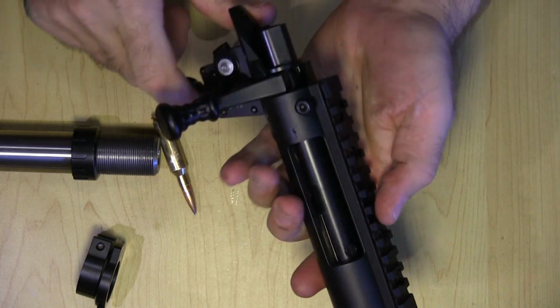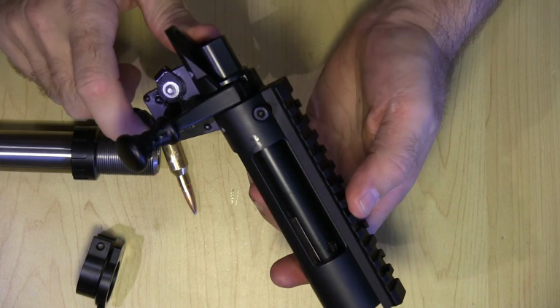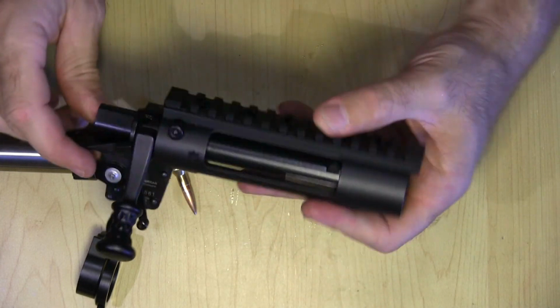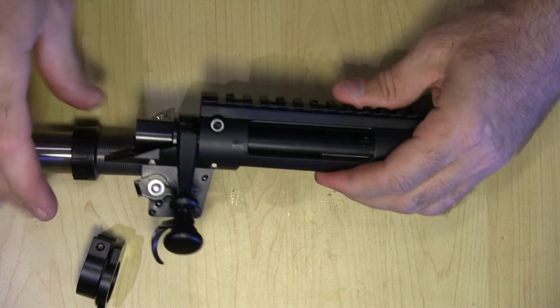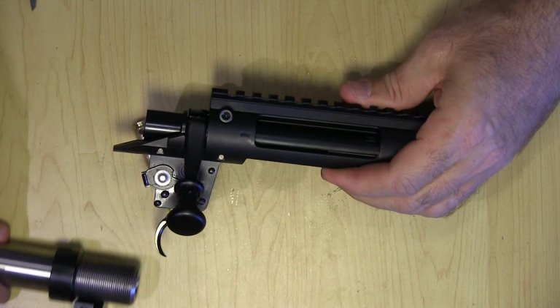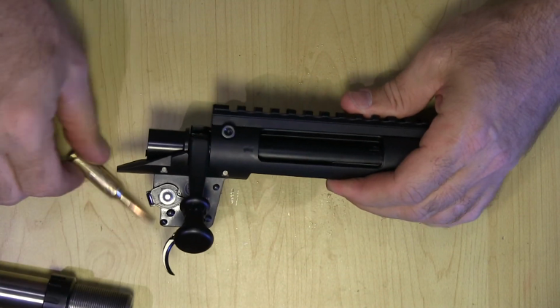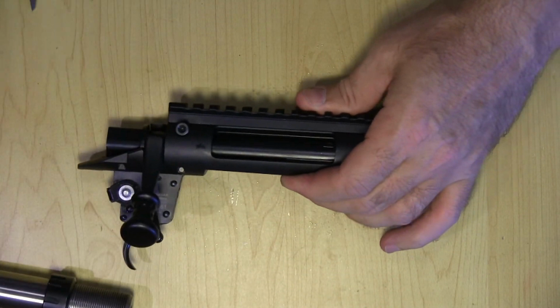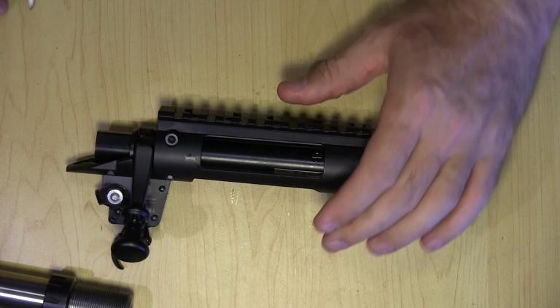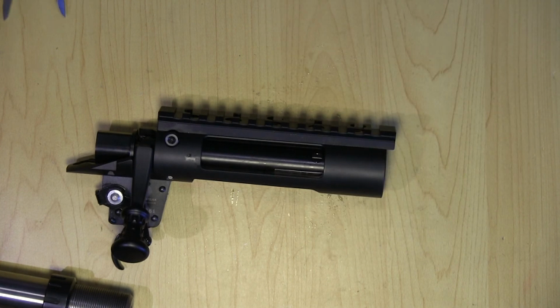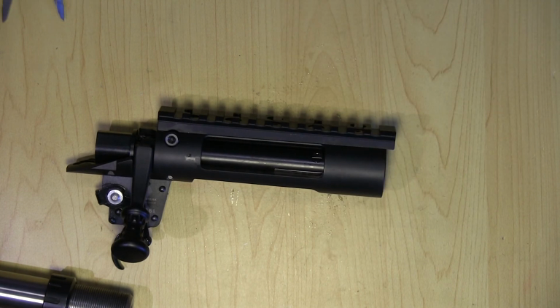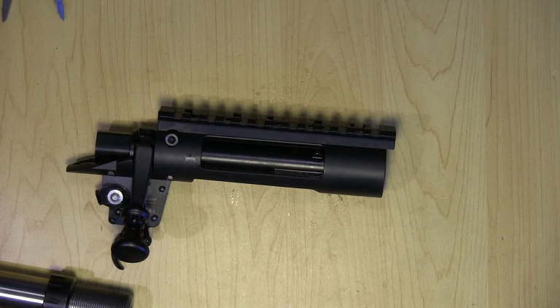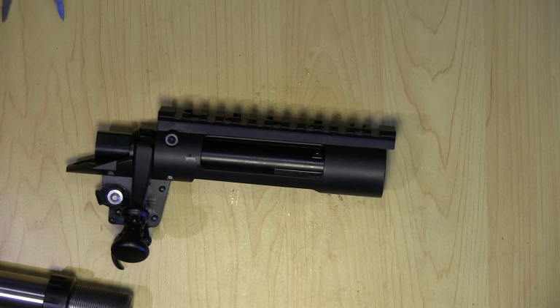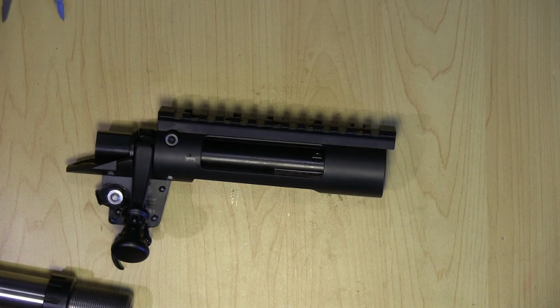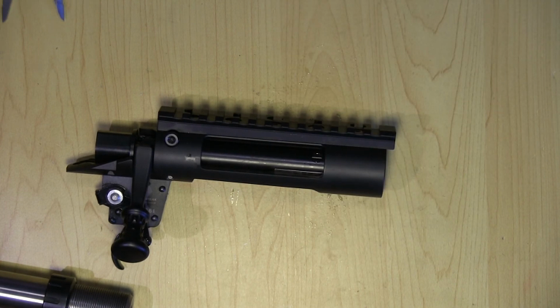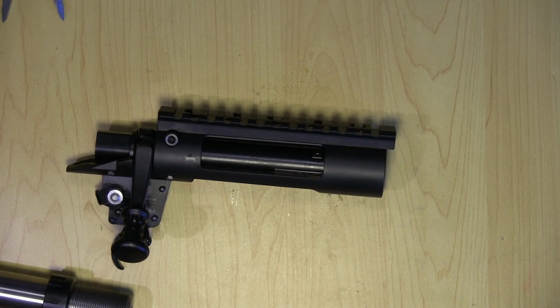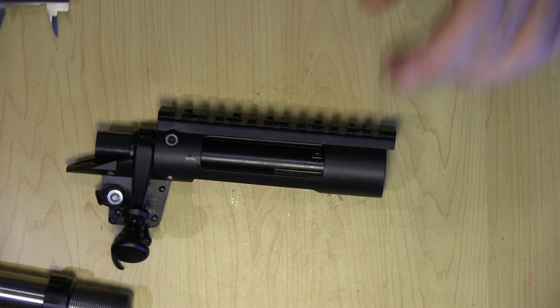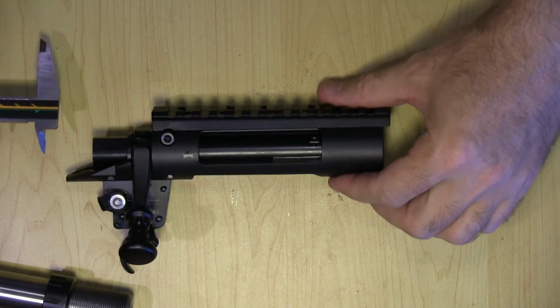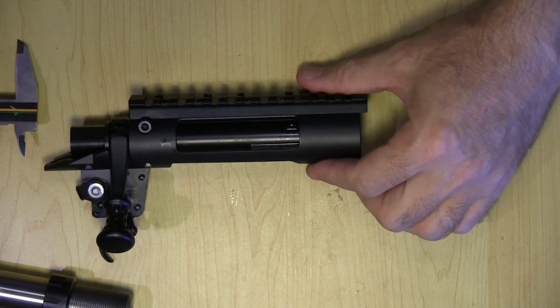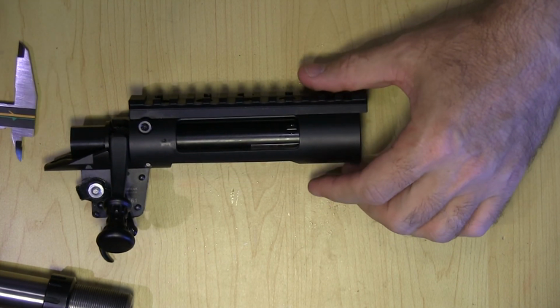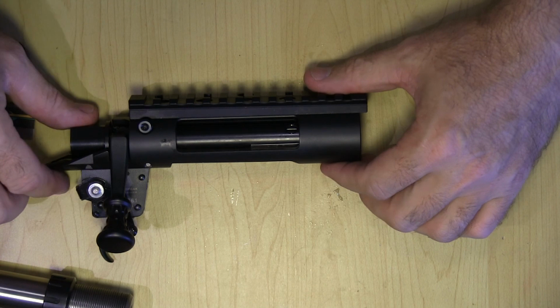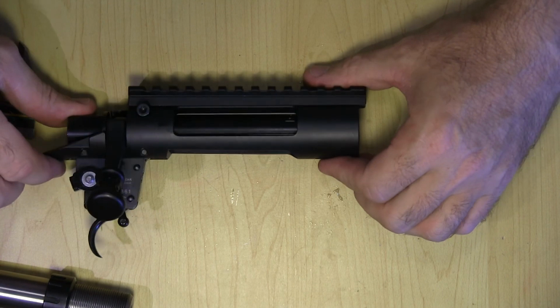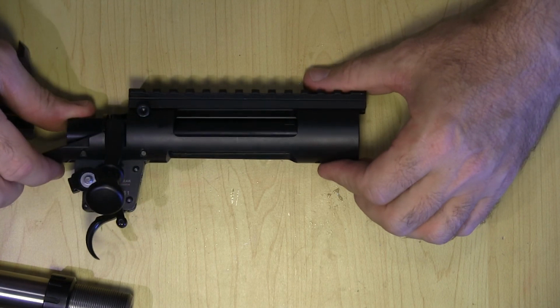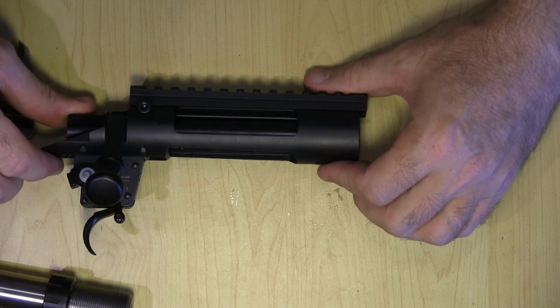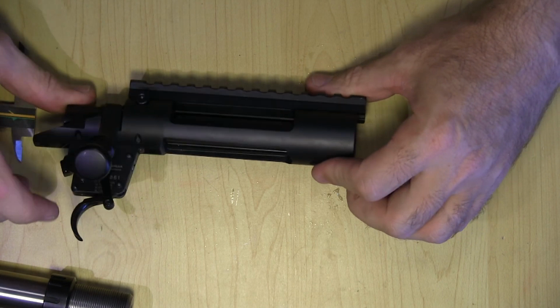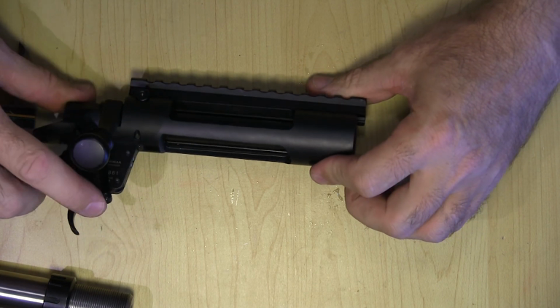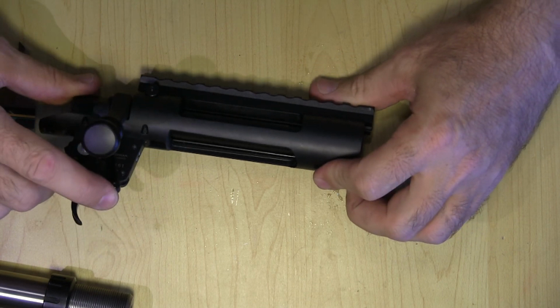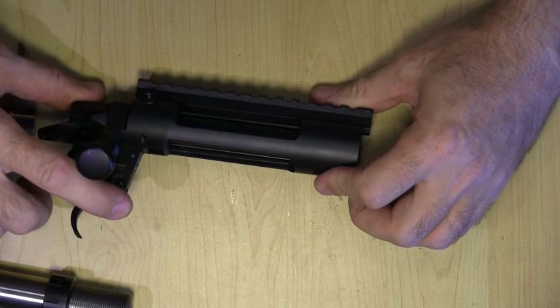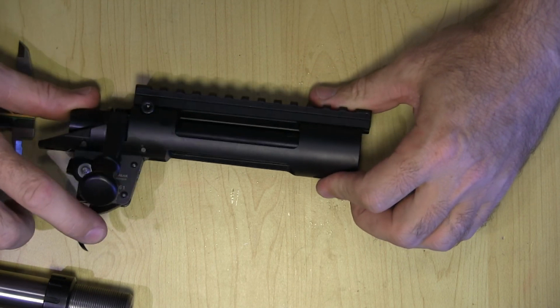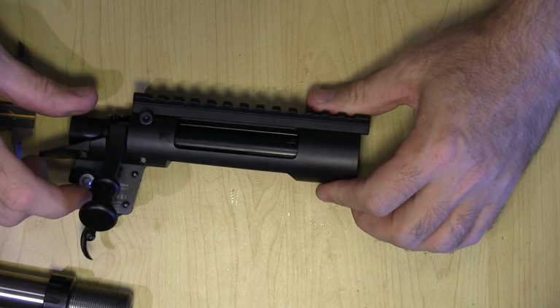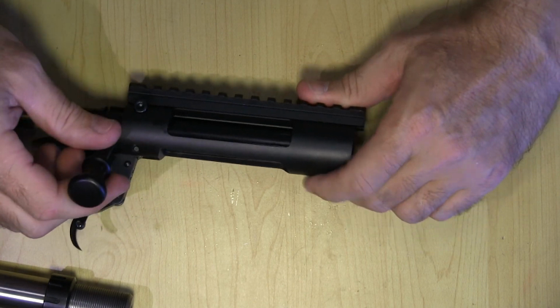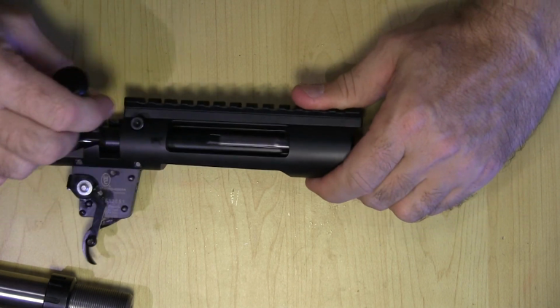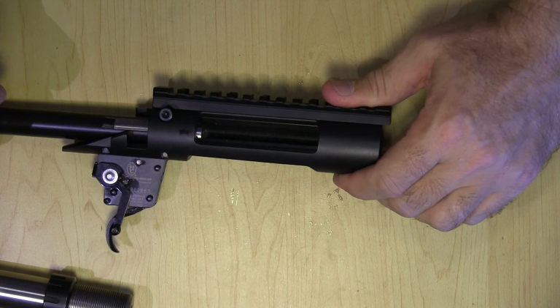Not sure what else would be helpful to see, but I will get — I don't have a ruler handy — but any measurements or anything that you need, let me know and I'll try to find that.